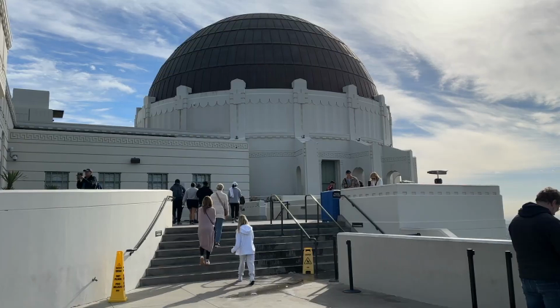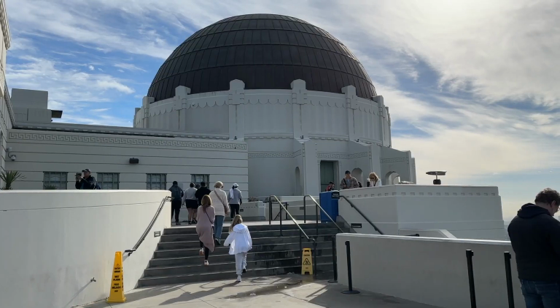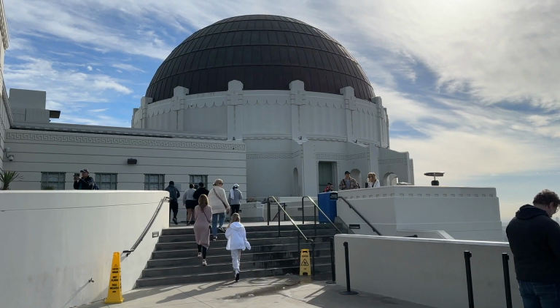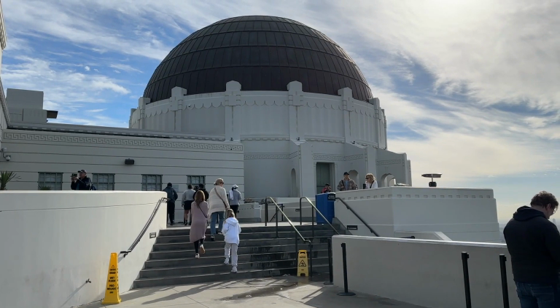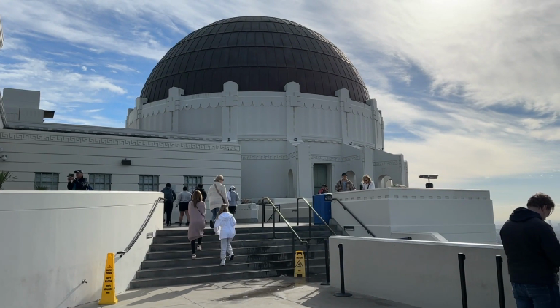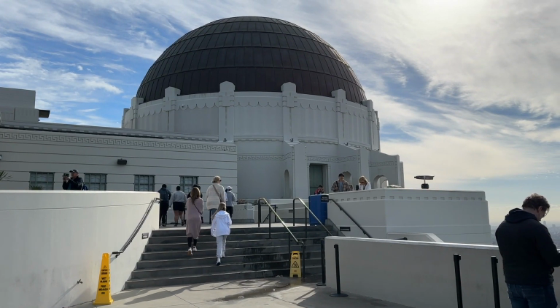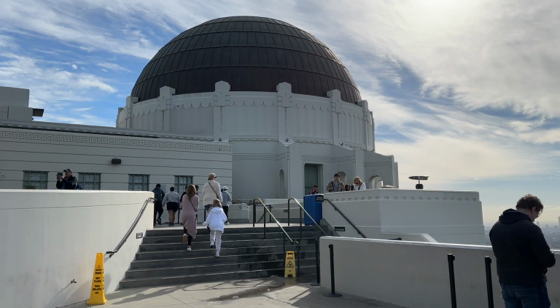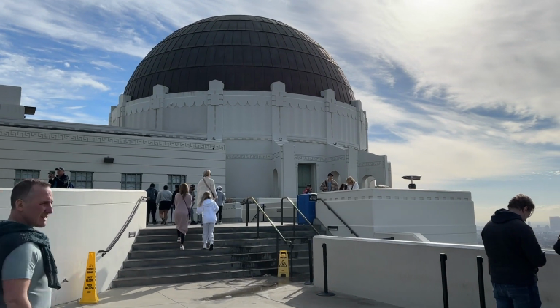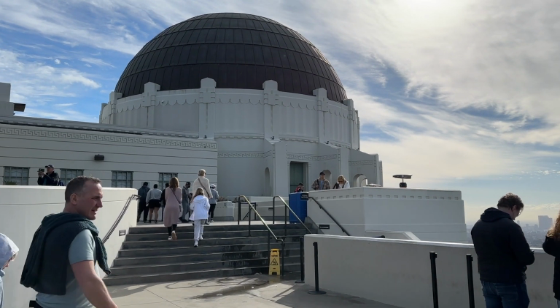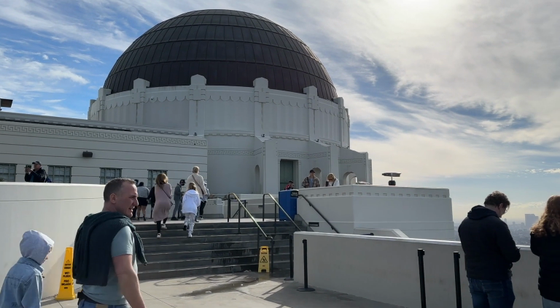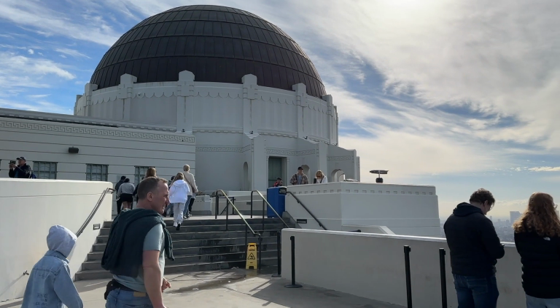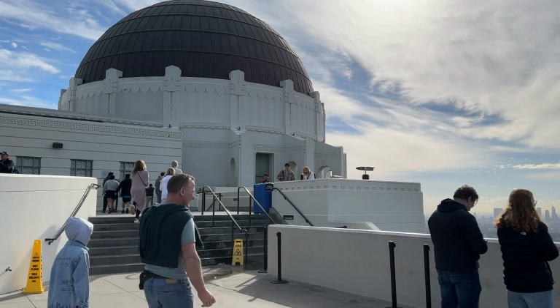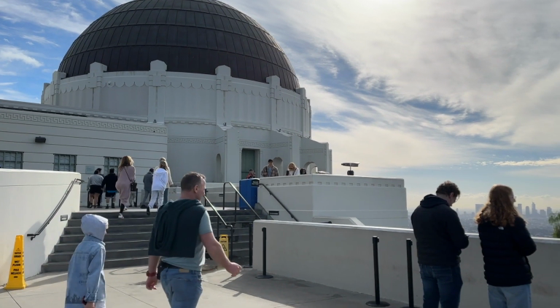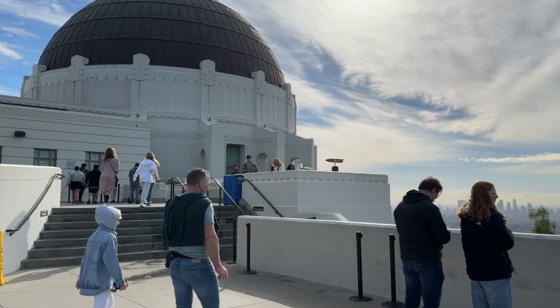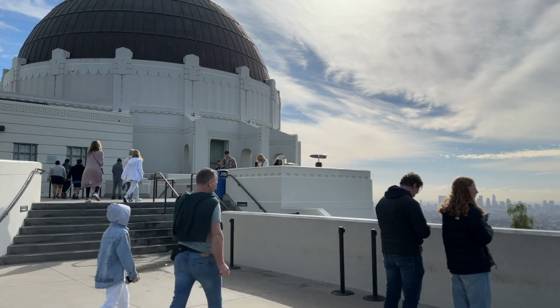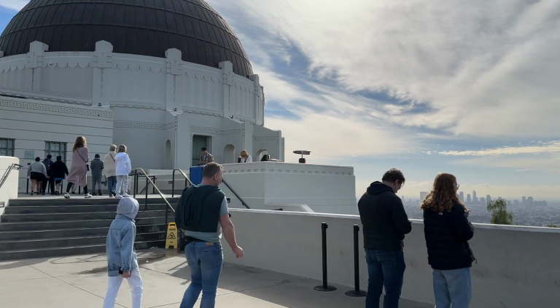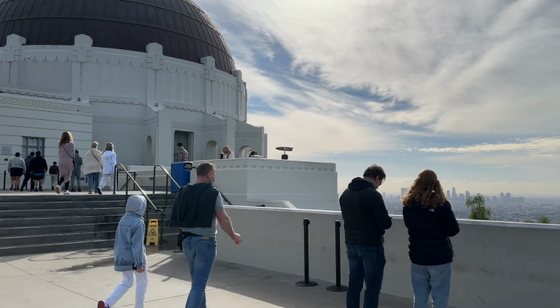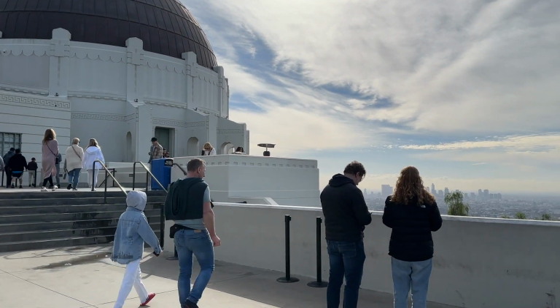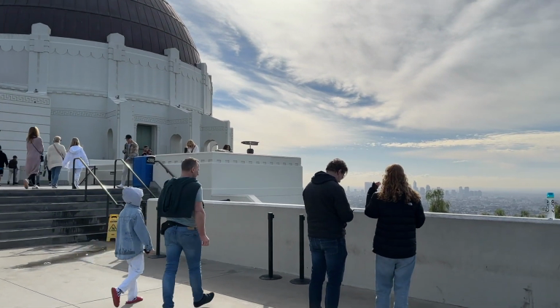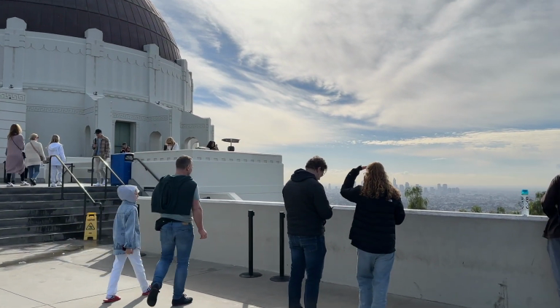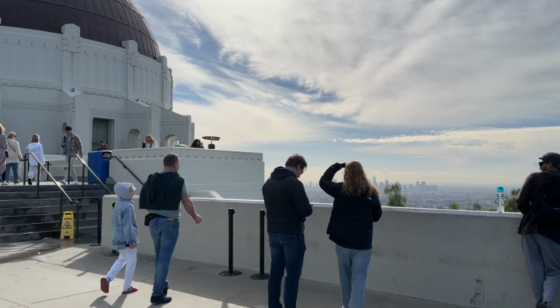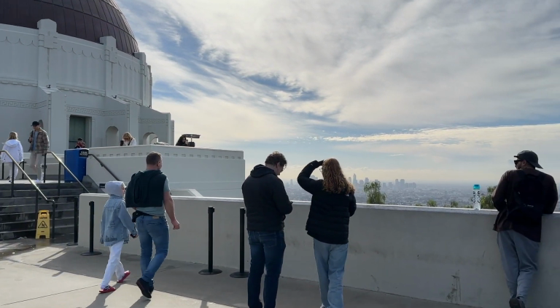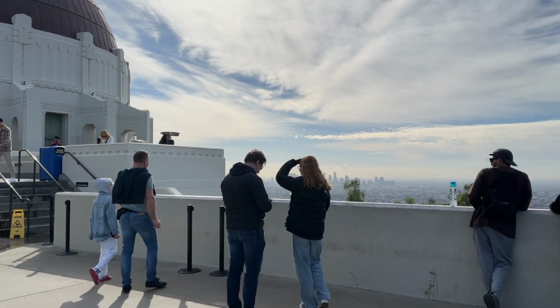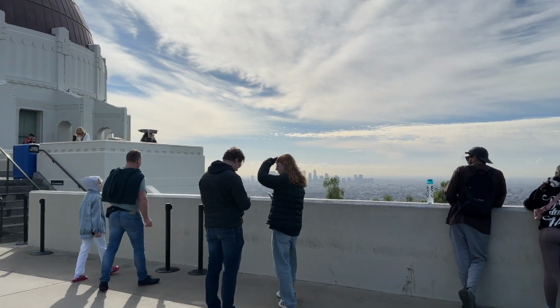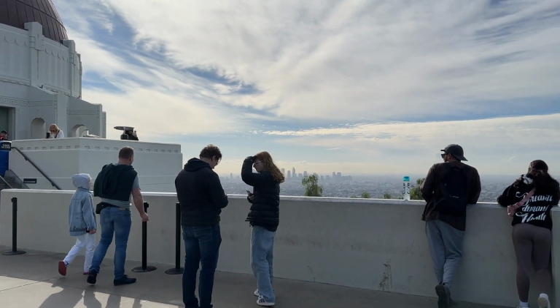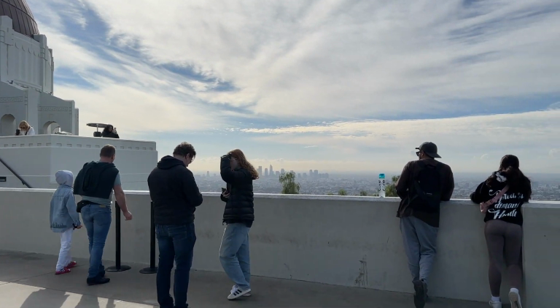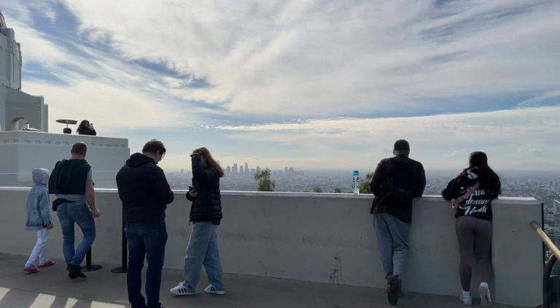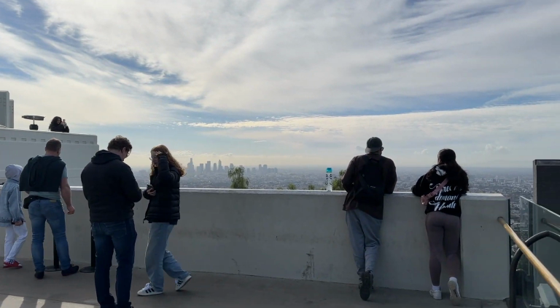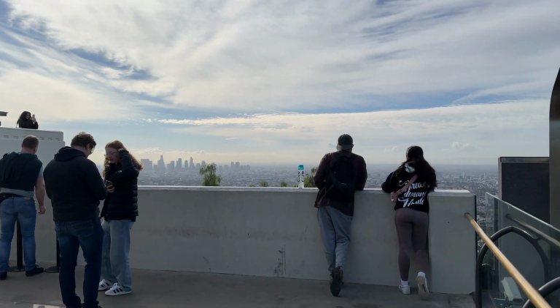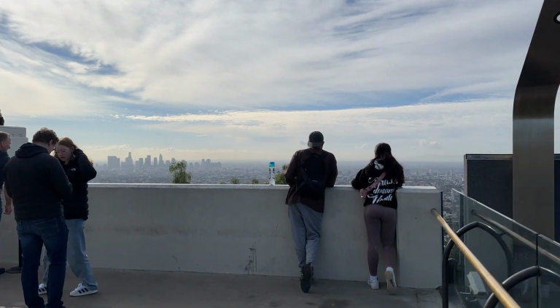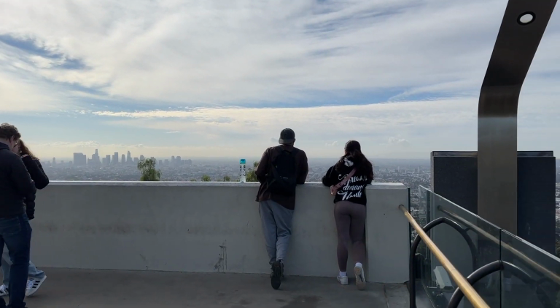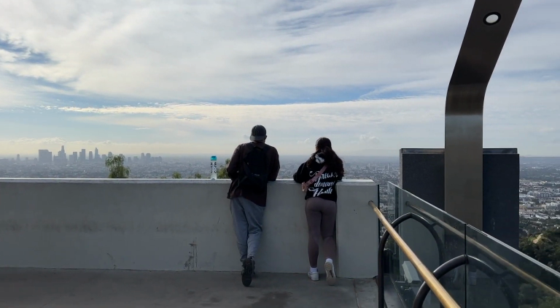Since the observatory was closed, I walked back down to my car. I decided not to linger, as I was still worried about getting a parking ticket.